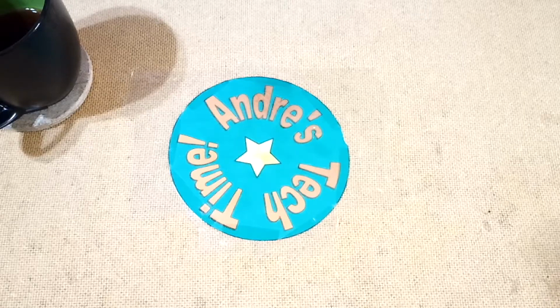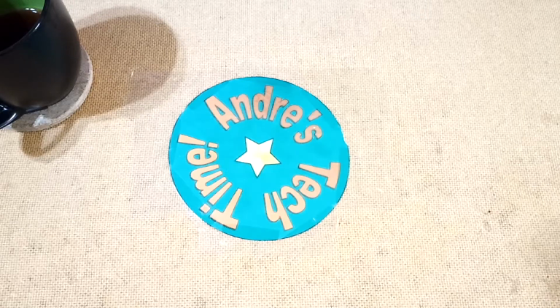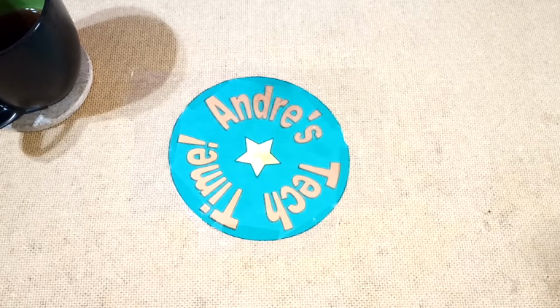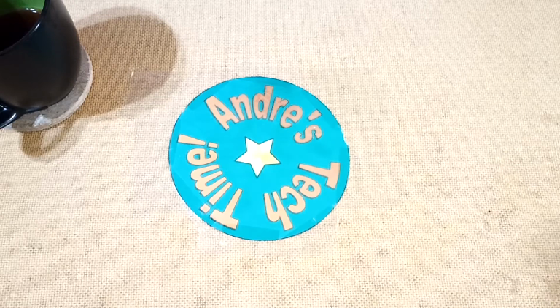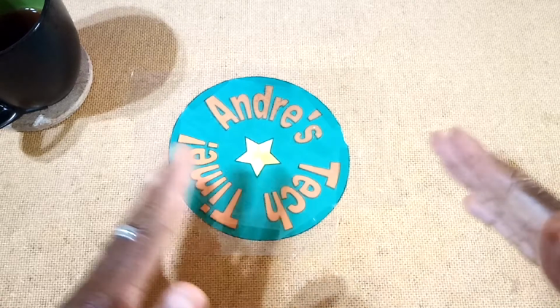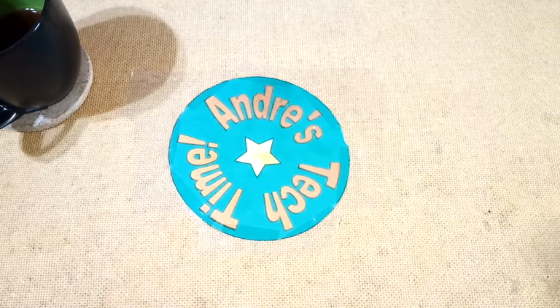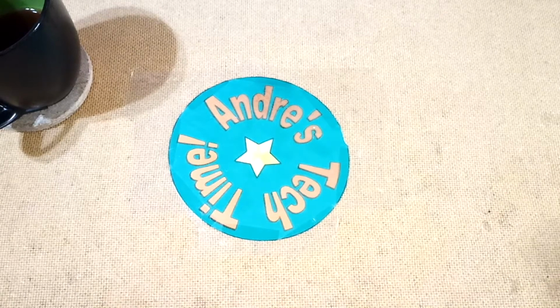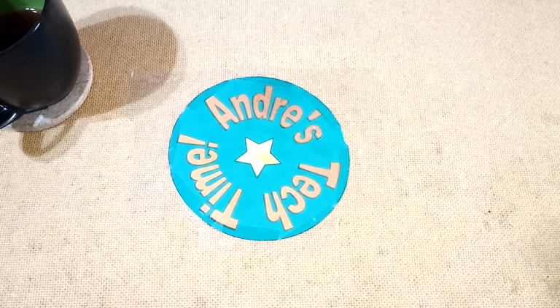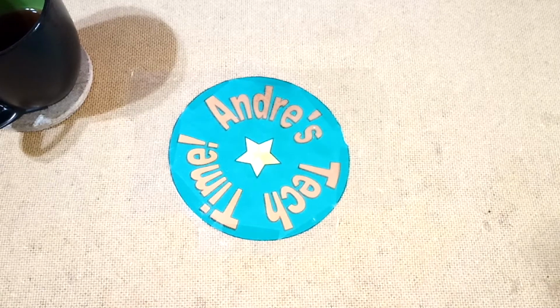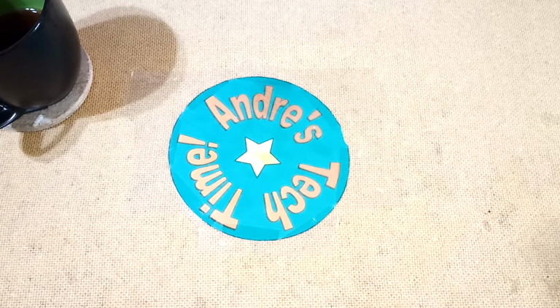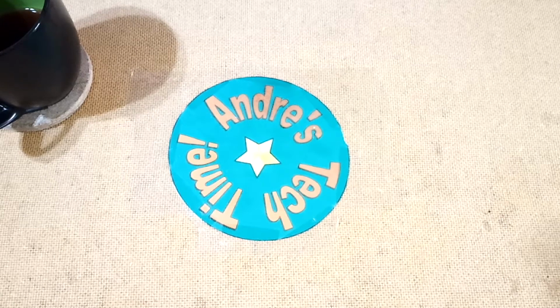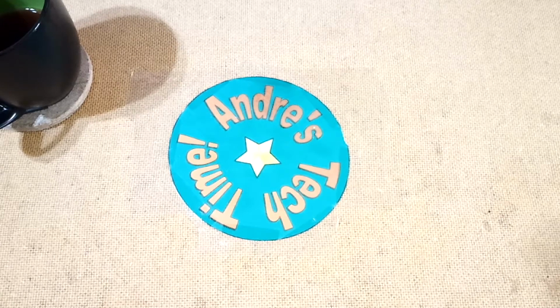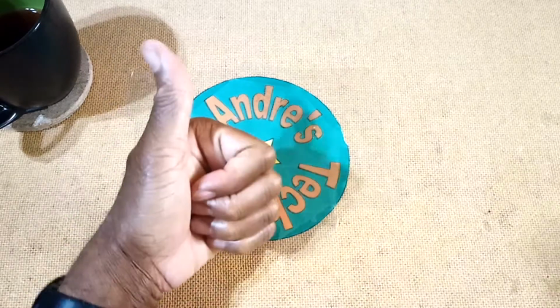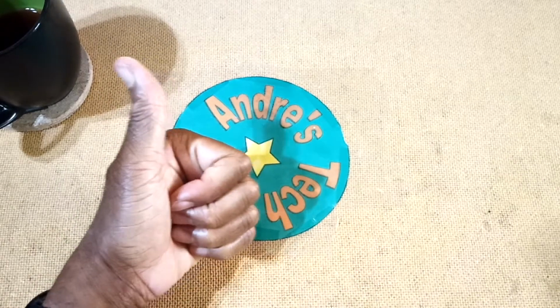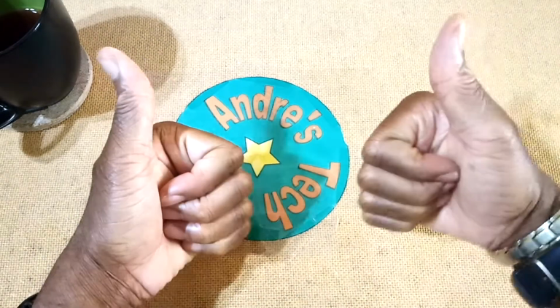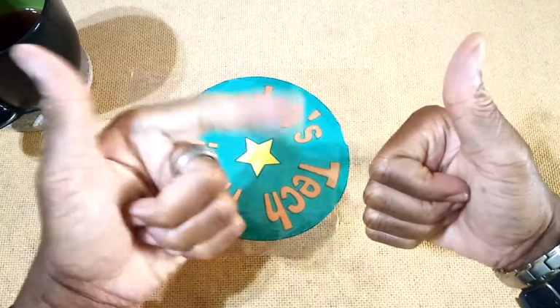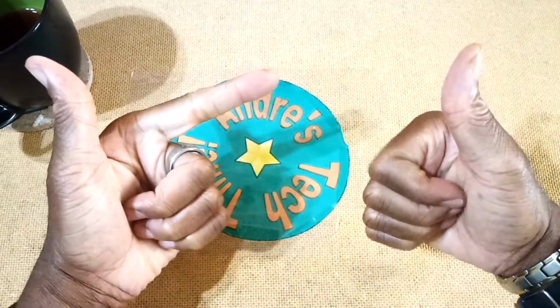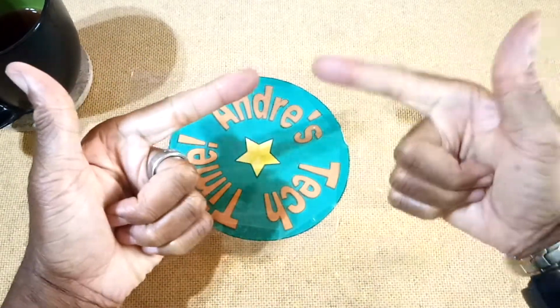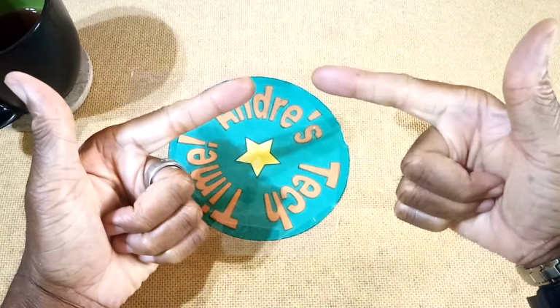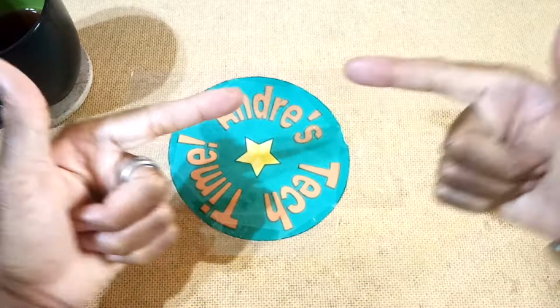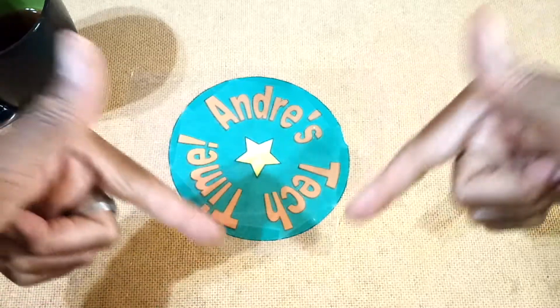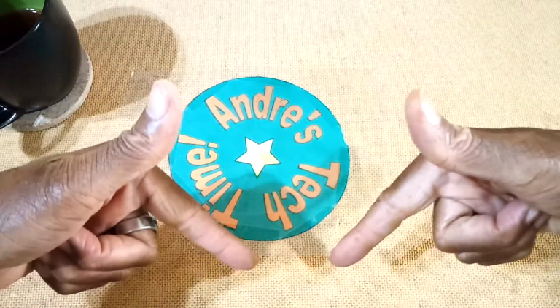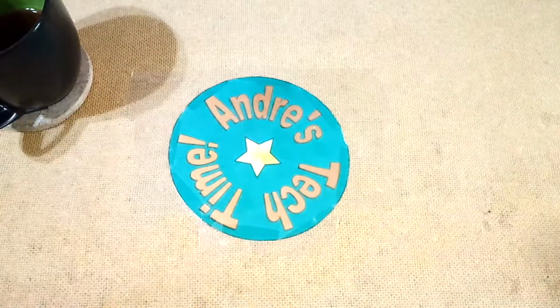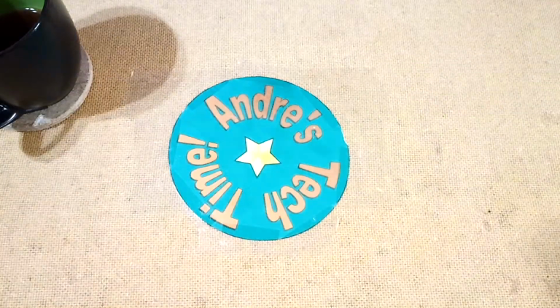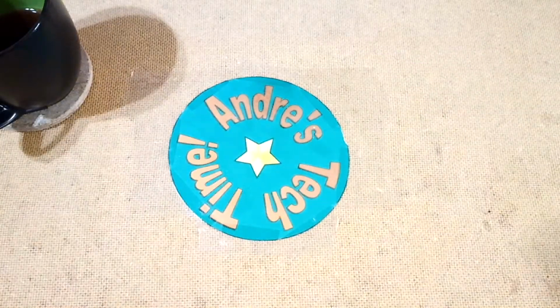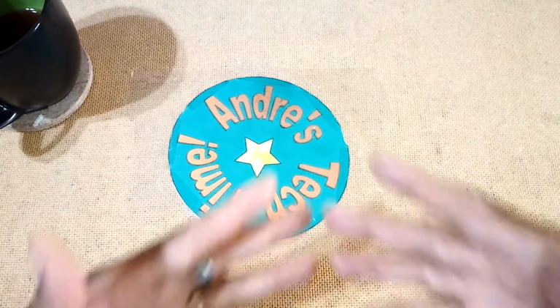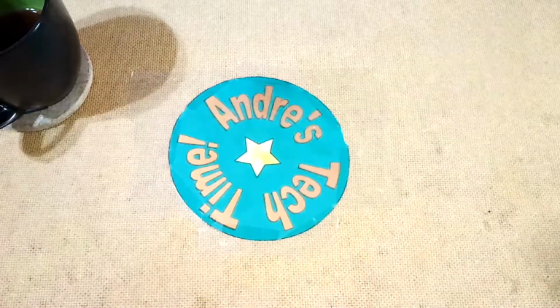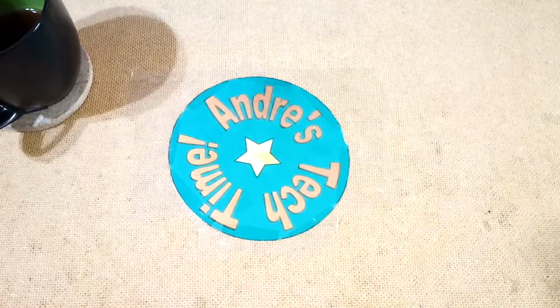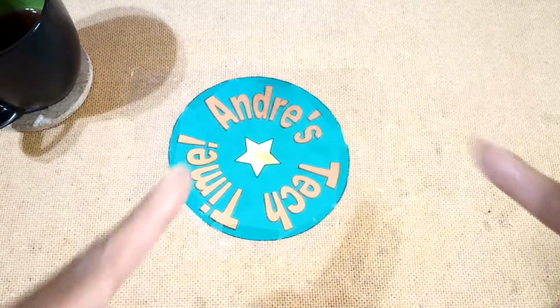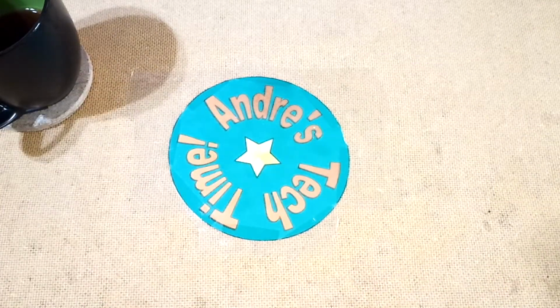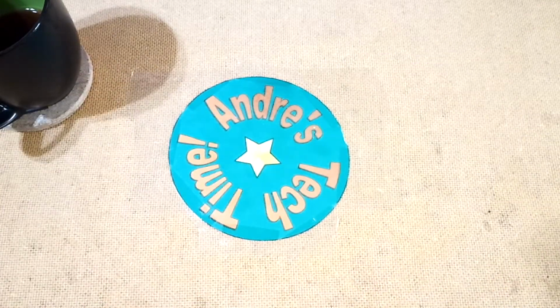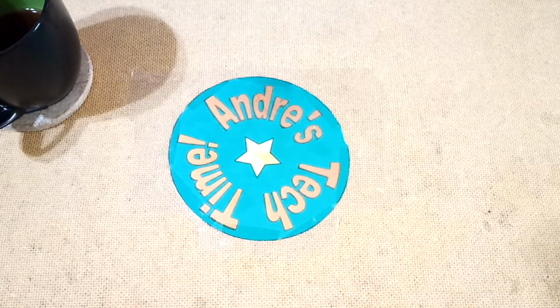Okay Tech Timers, before I get down to the nitty-gritty, please don't forget to comment, like, subscribe, or ring the bell all below. And please share if you care.